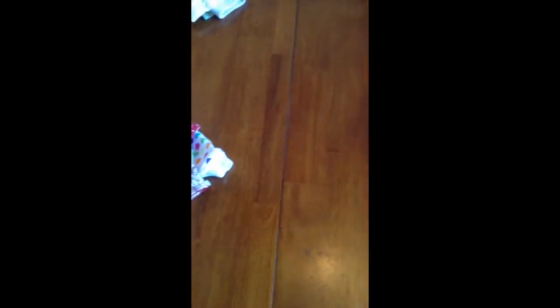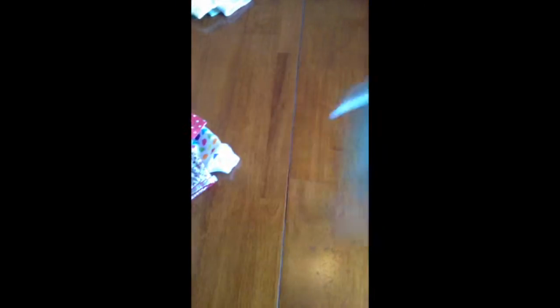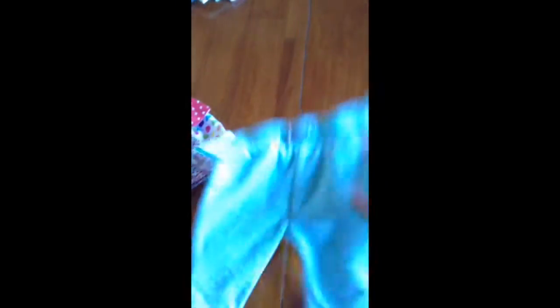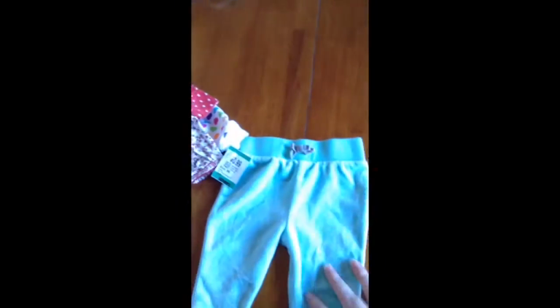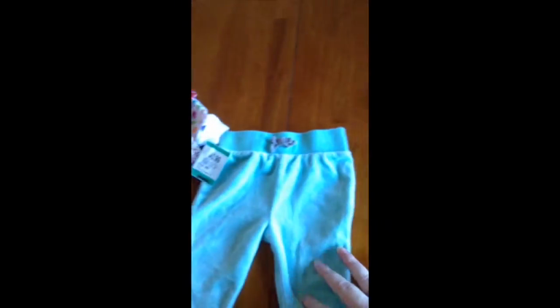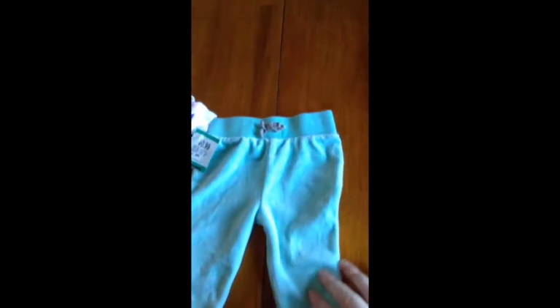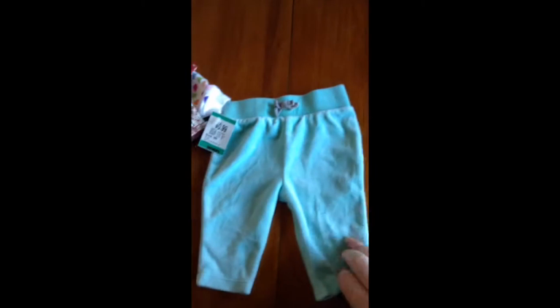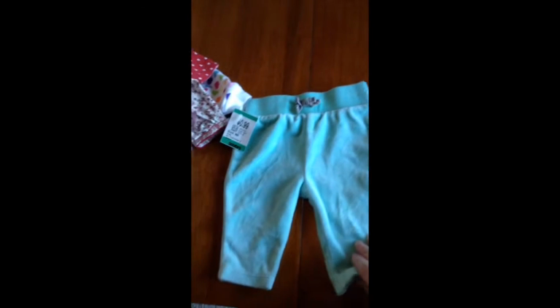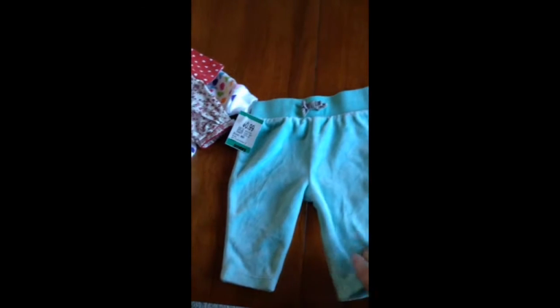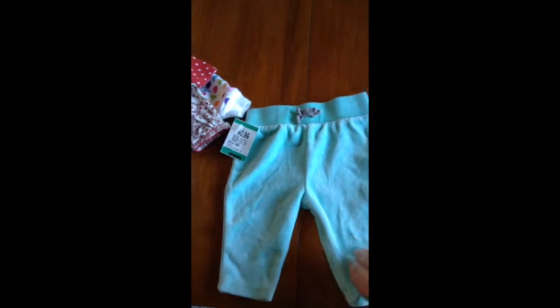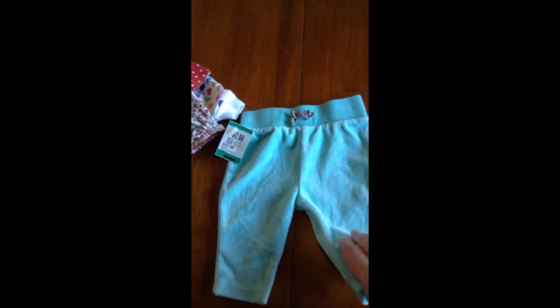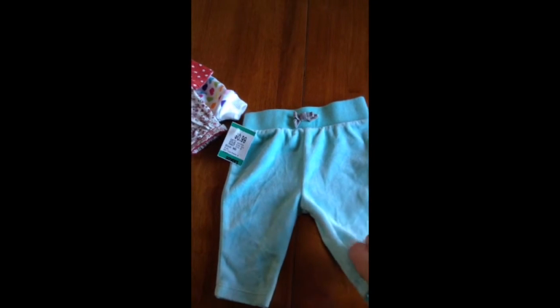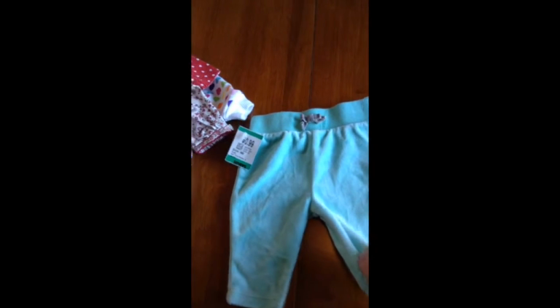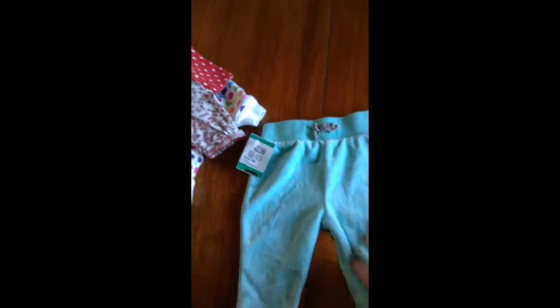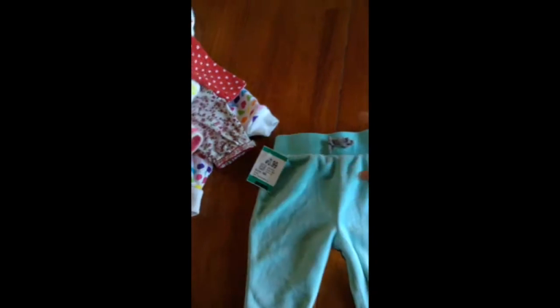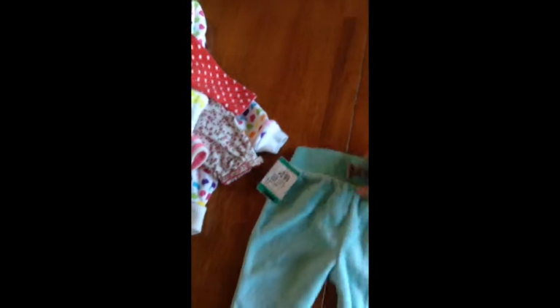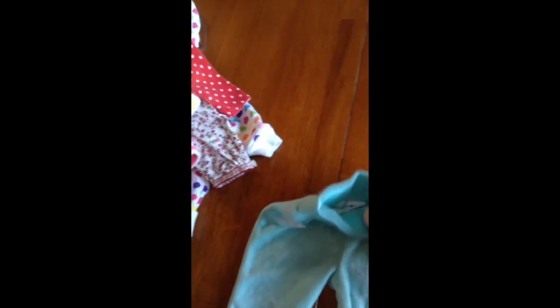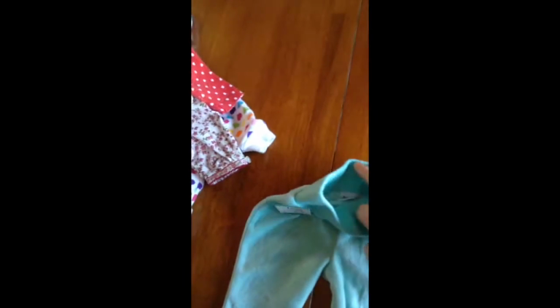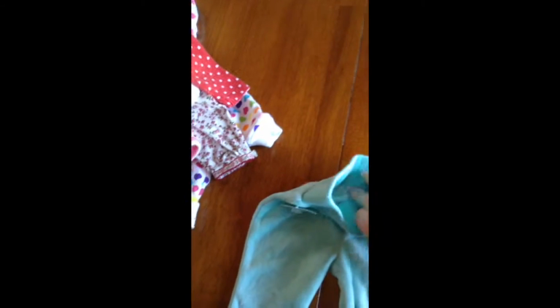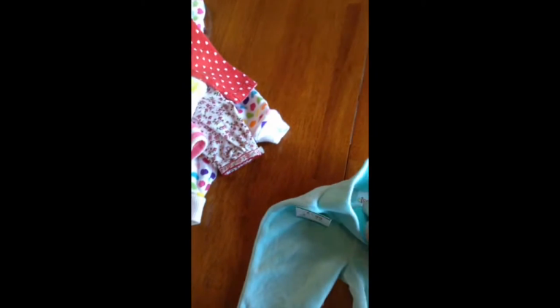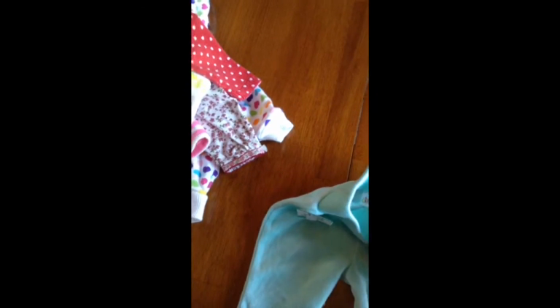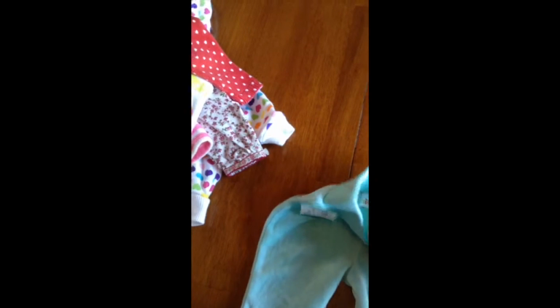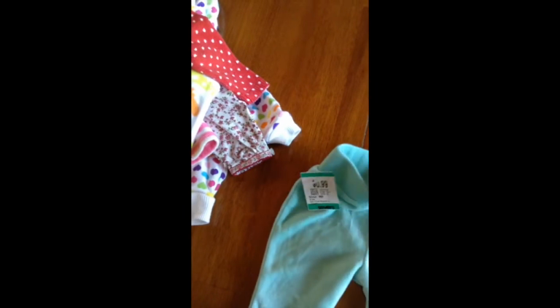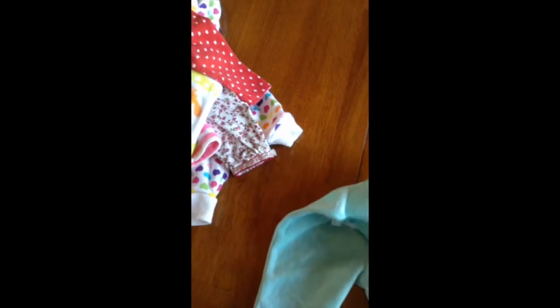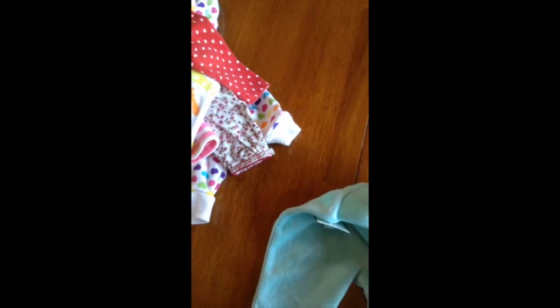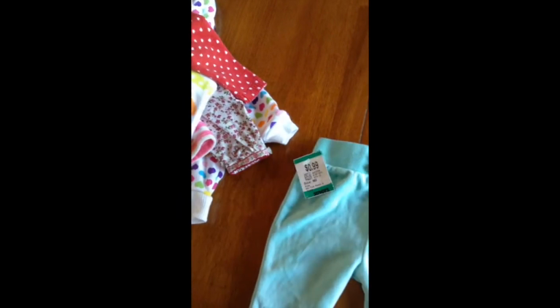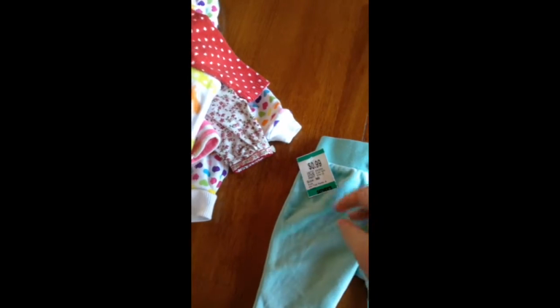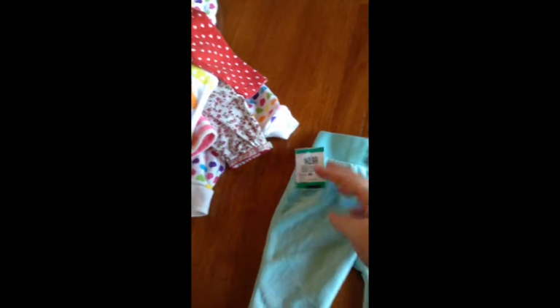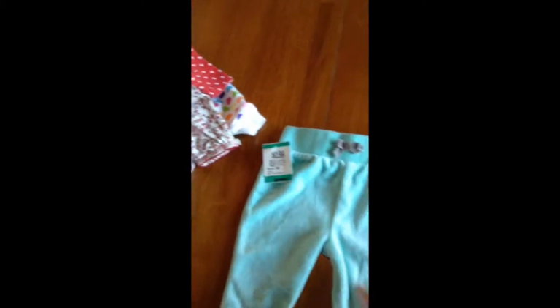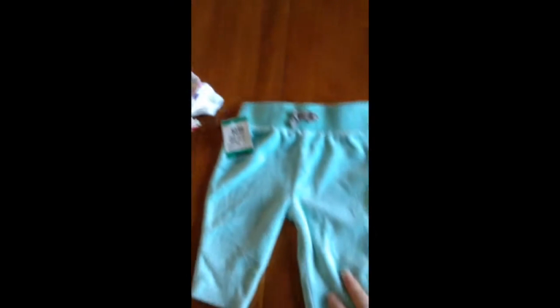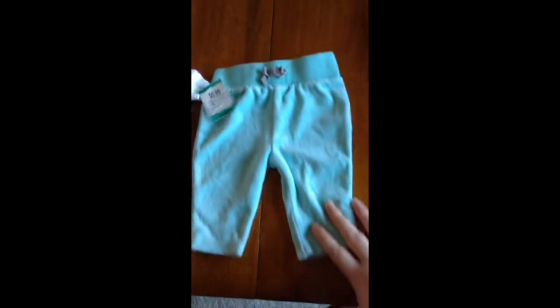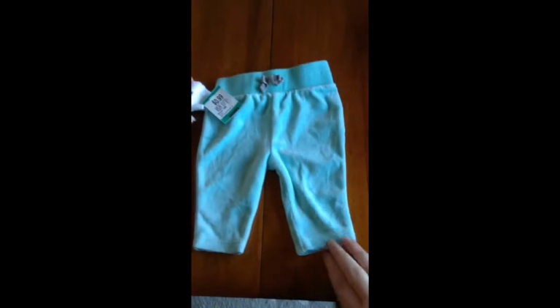And I got these cute little pants. They're super fuzzy and like a mint green color. They're from Circo, which is Target's brand, and I got them for 50 cents.